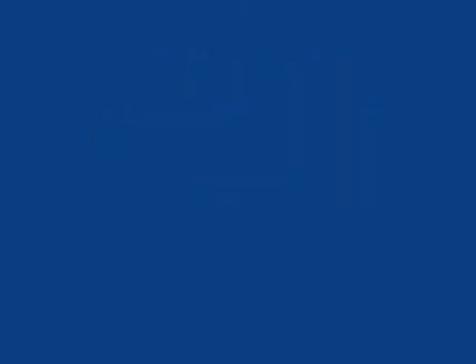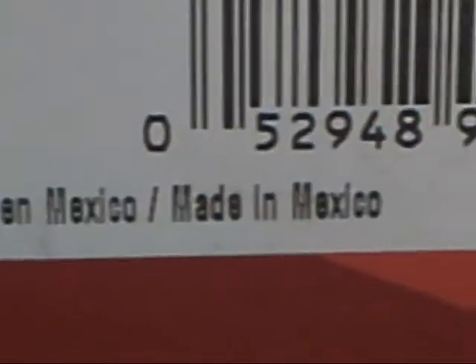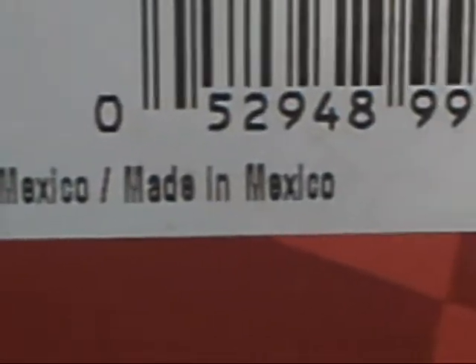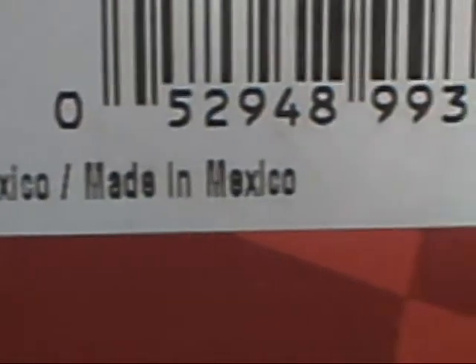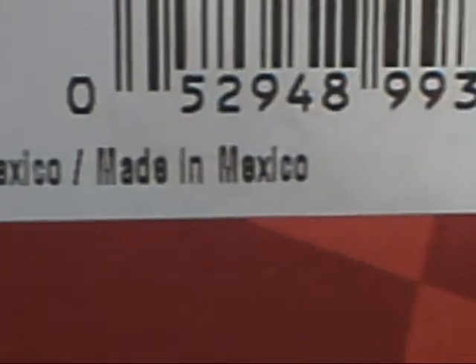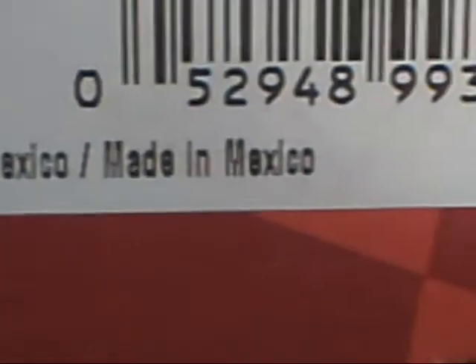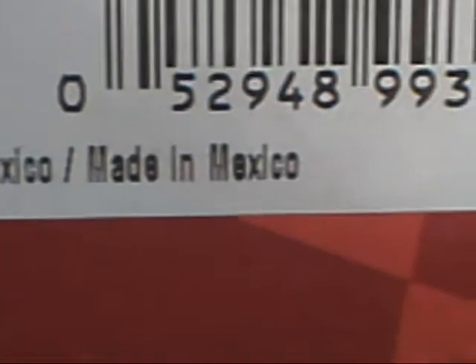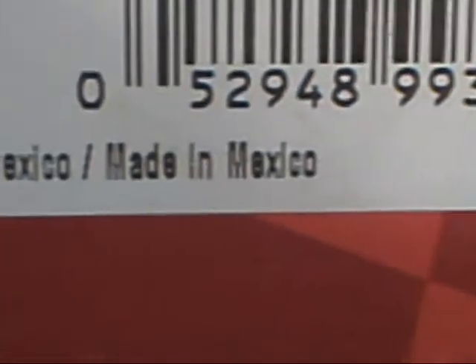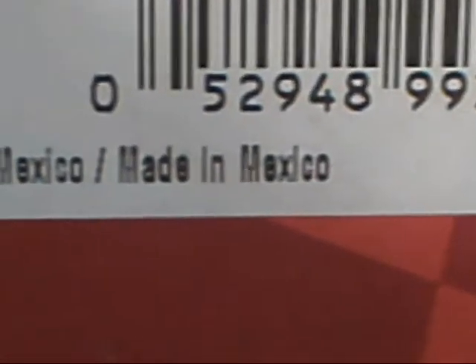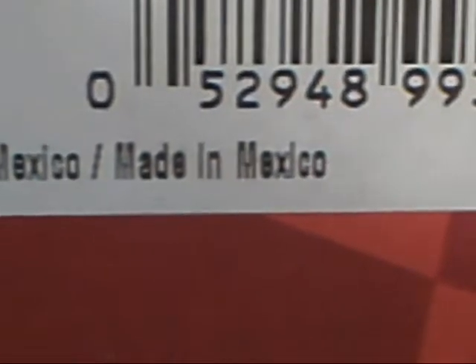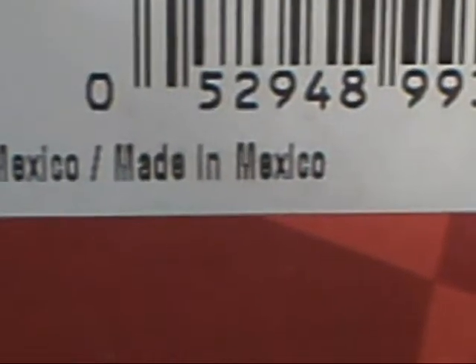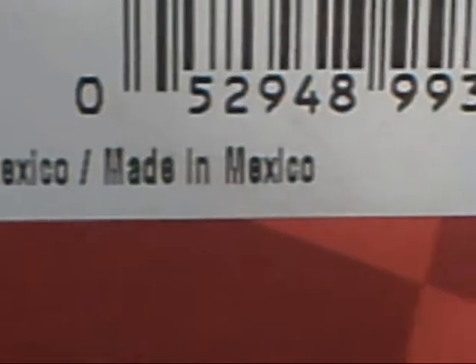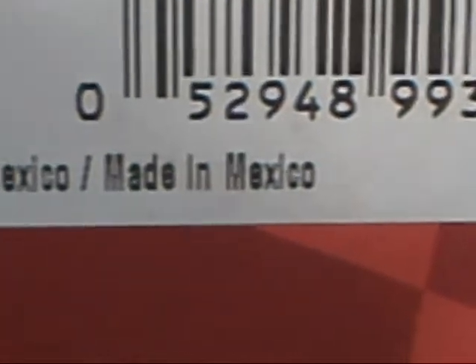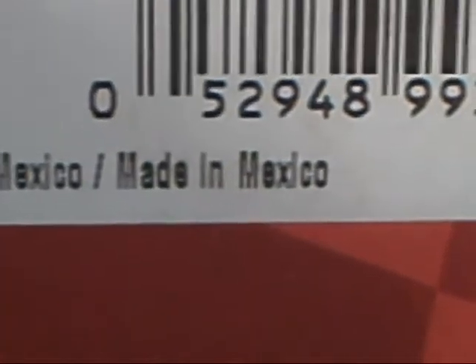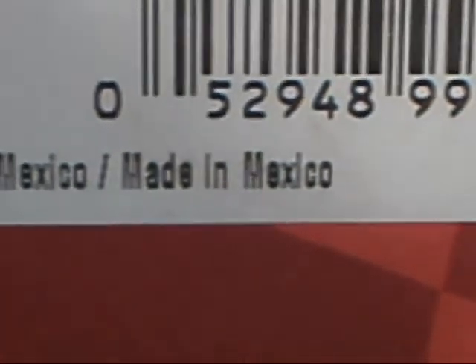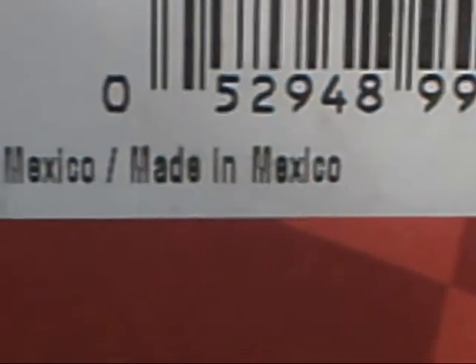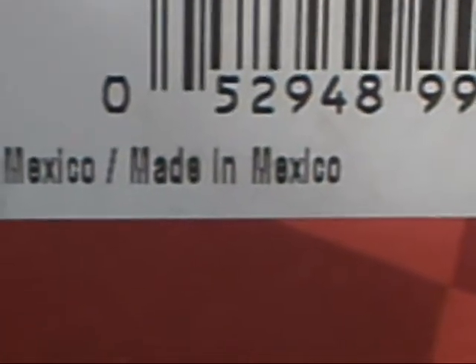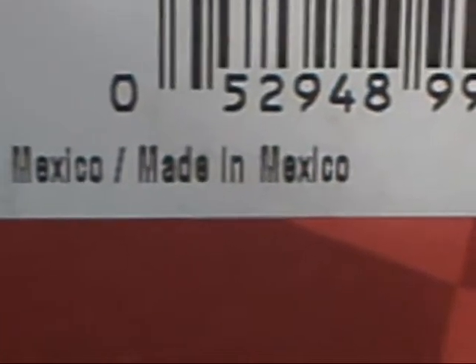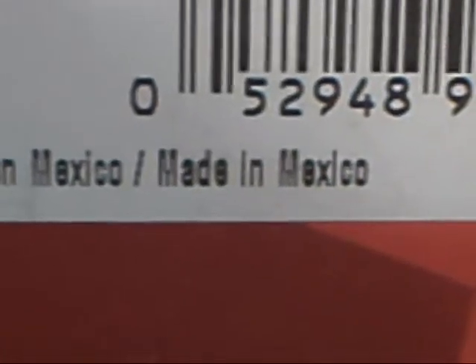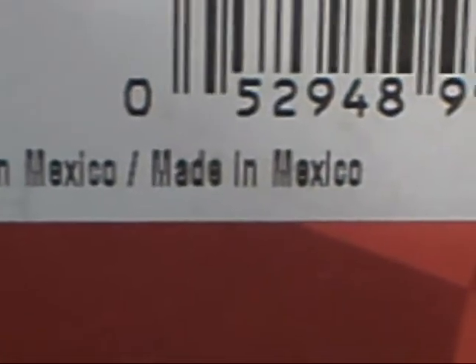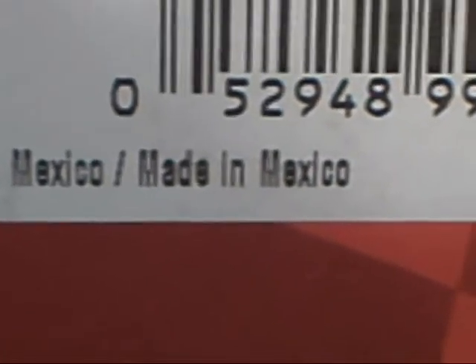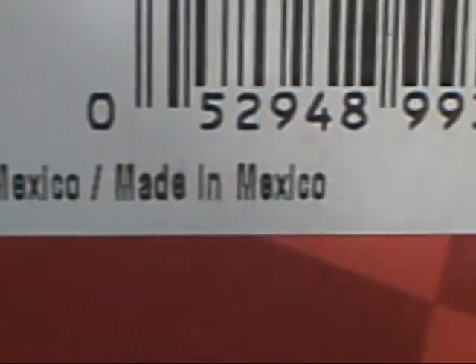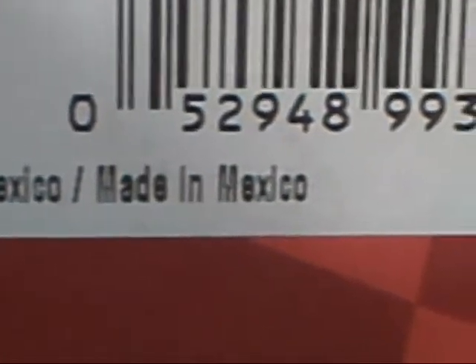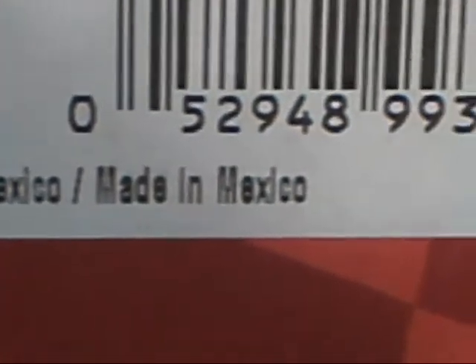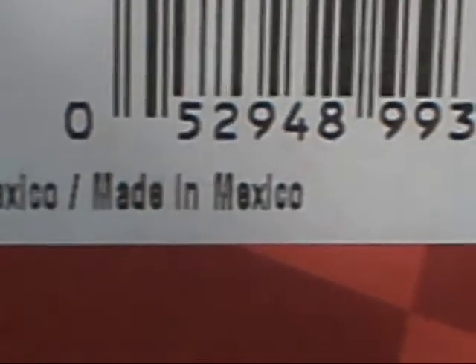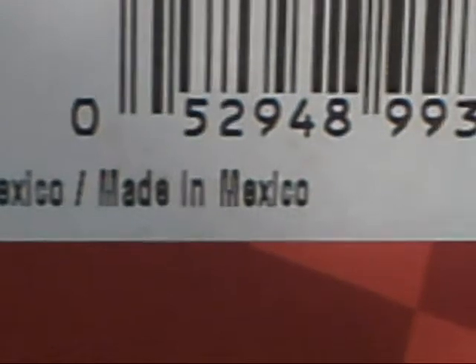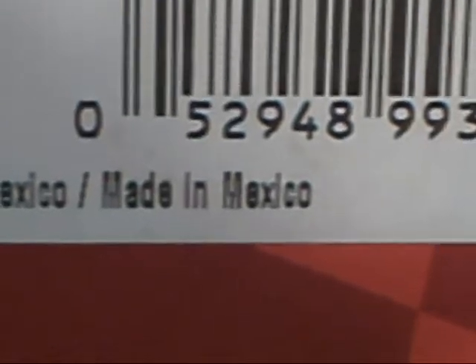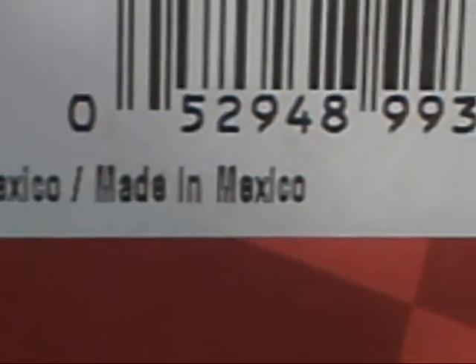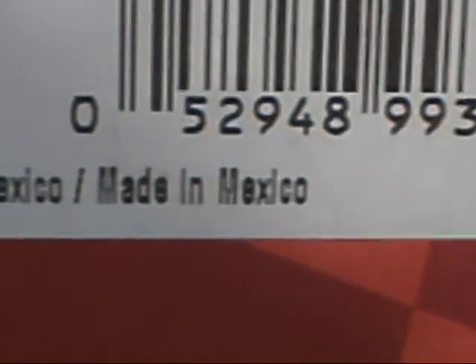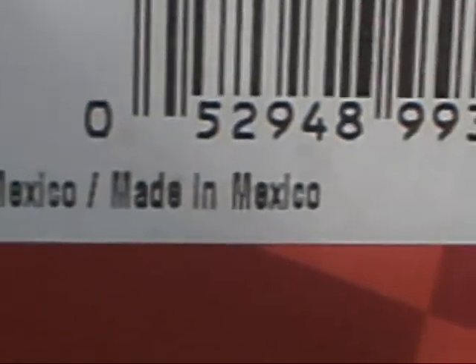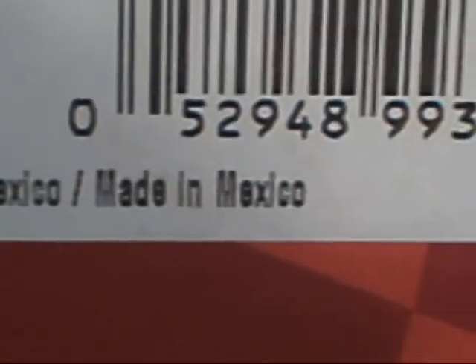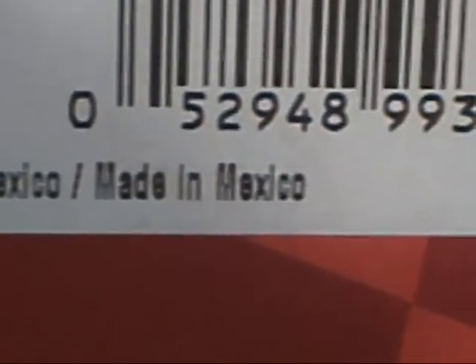I'll put it on macro. See, made in Mexico — isn't that great? These are new brake shoes by the way, these aren't rebuilds.